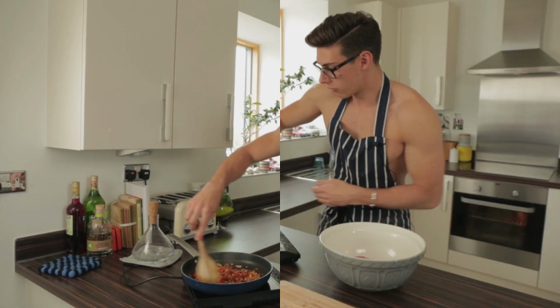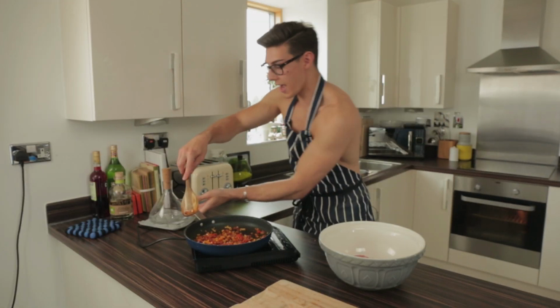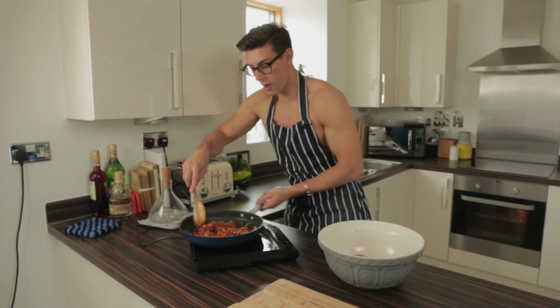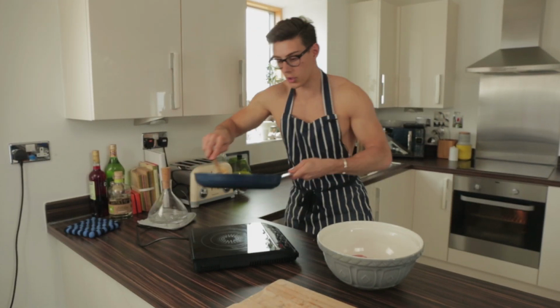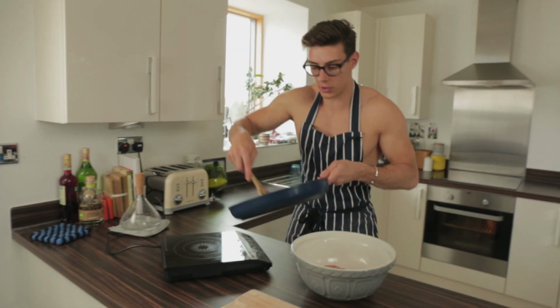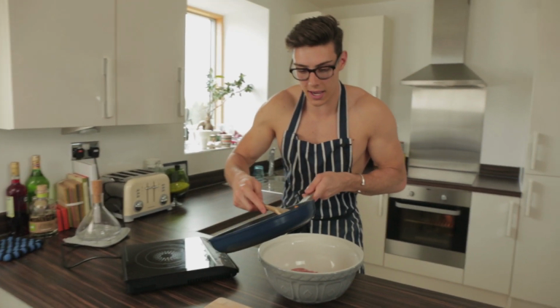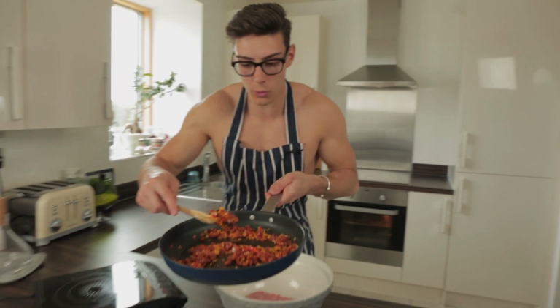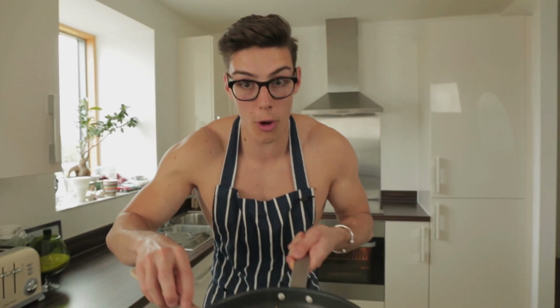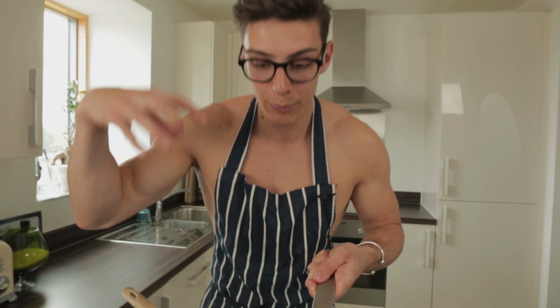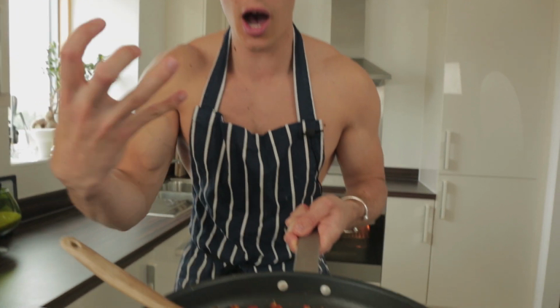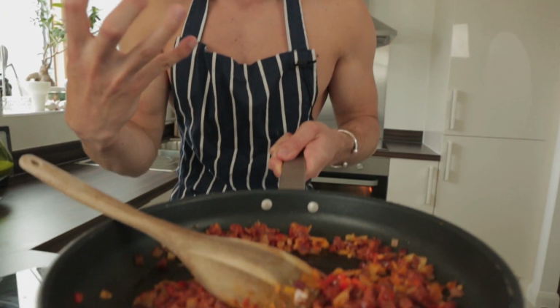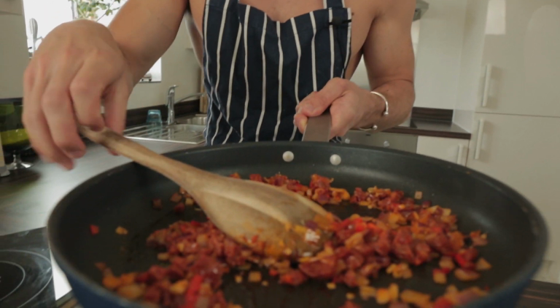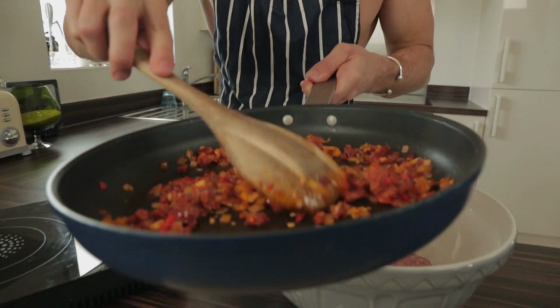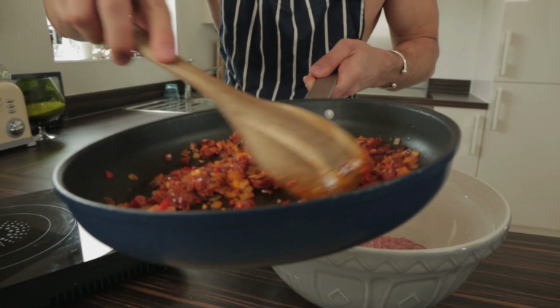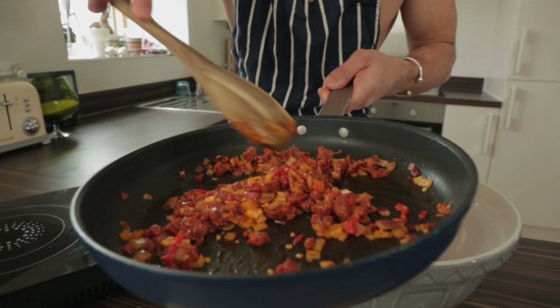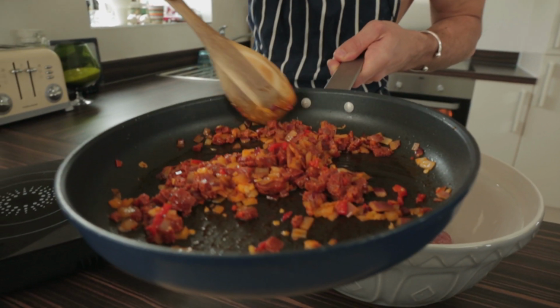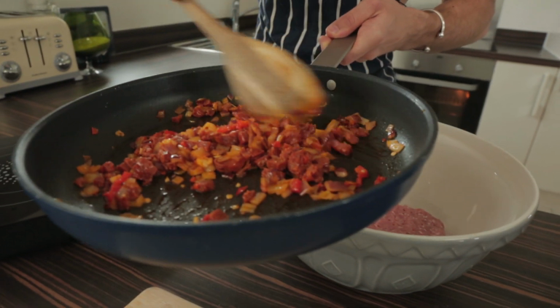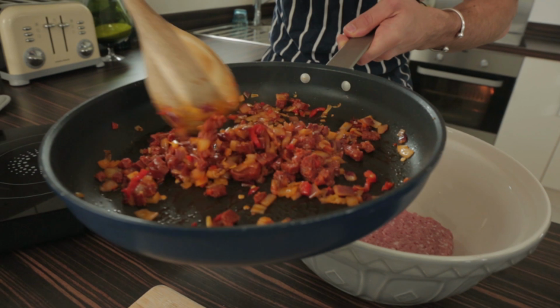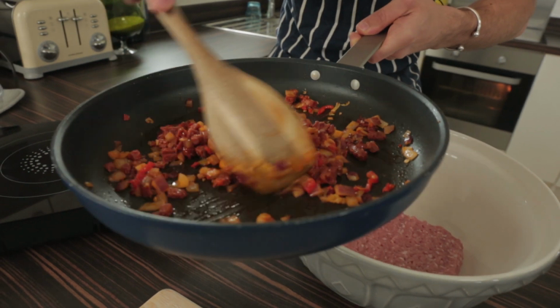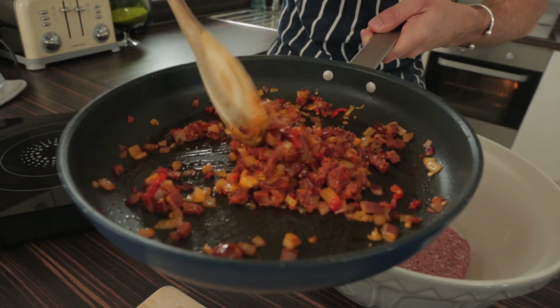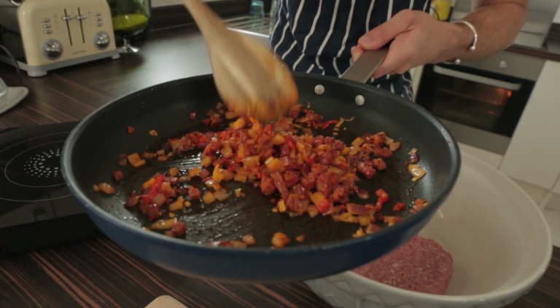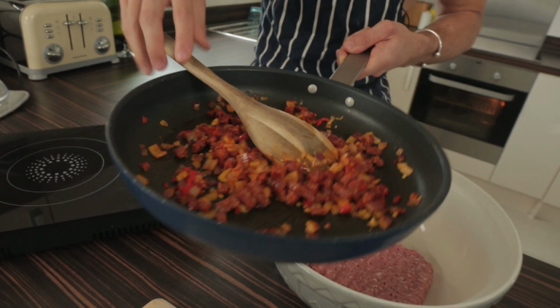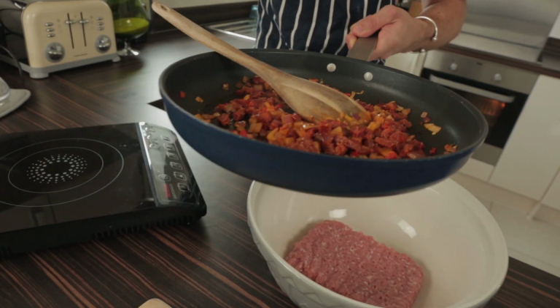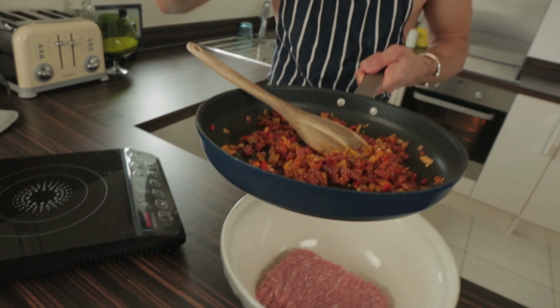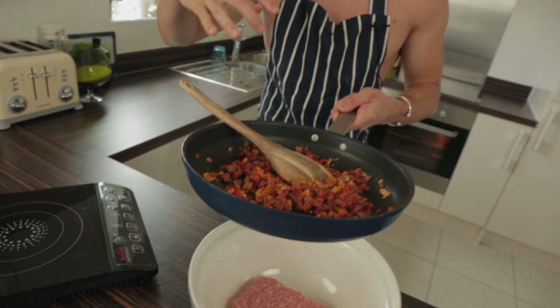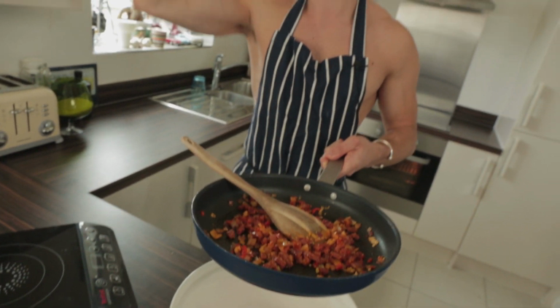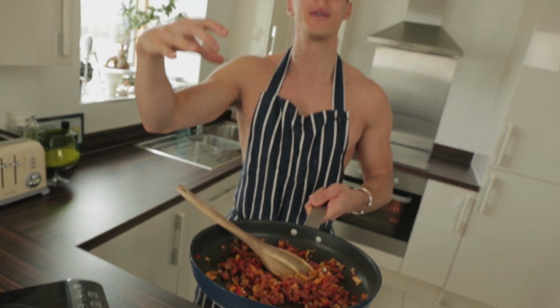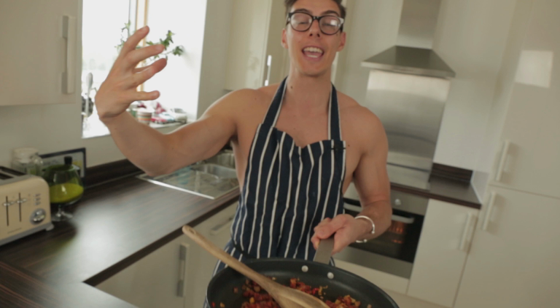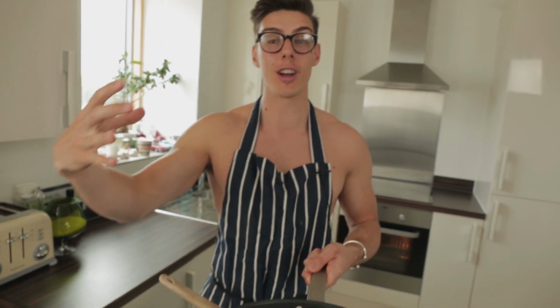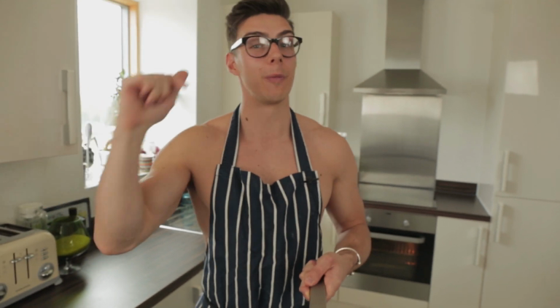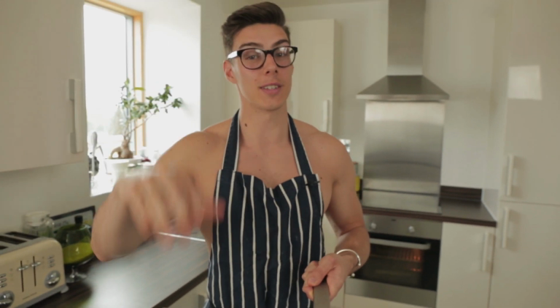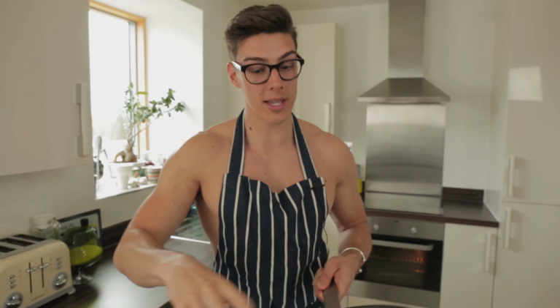That is done after two minutes. You can see everything is quite soft, covered in all those oils from the chorizo. You can see that red colour running through those onions and the garlic, and it smells delicious. The kitchen right now is going to smell amazing.